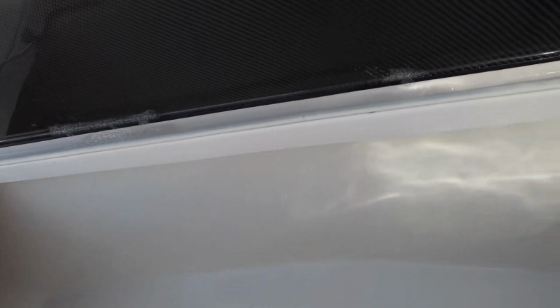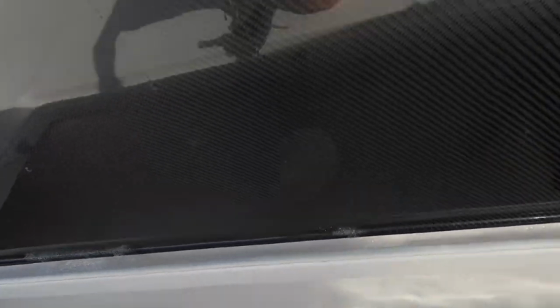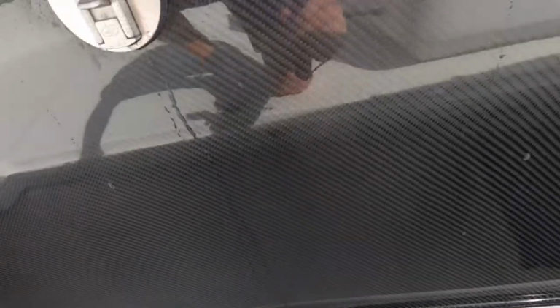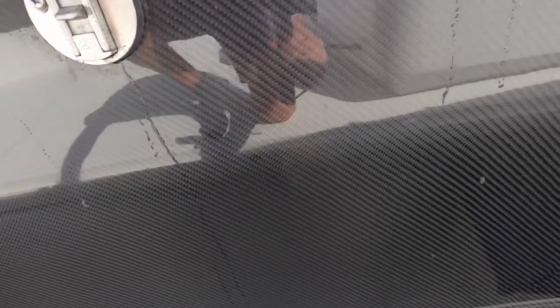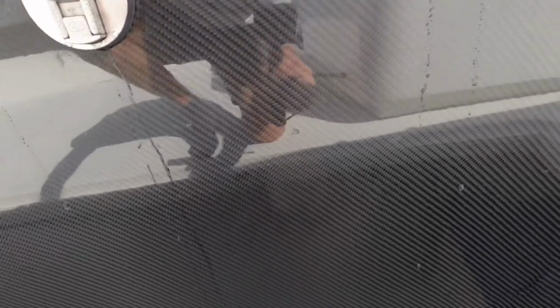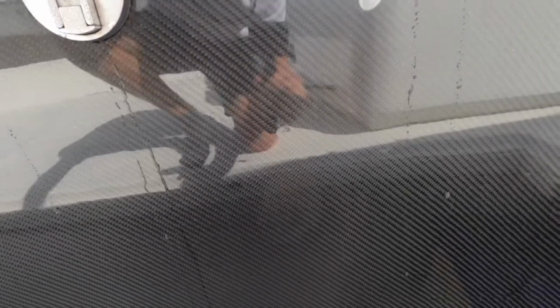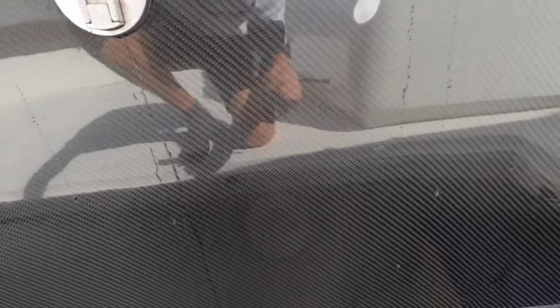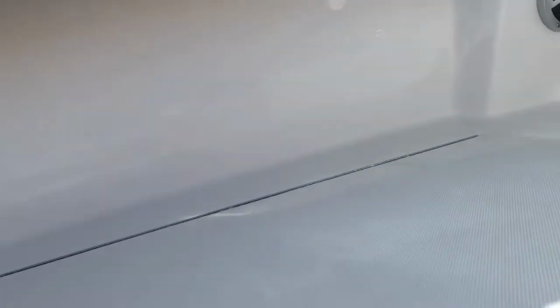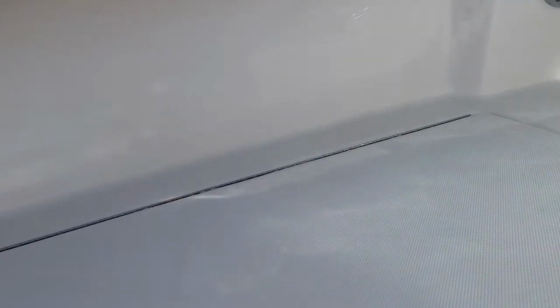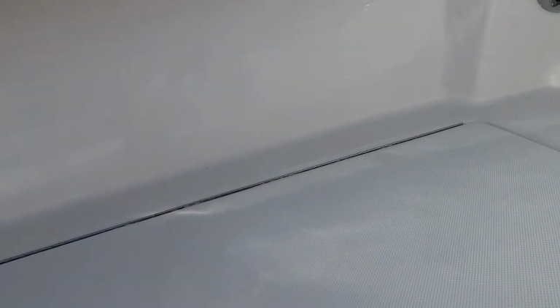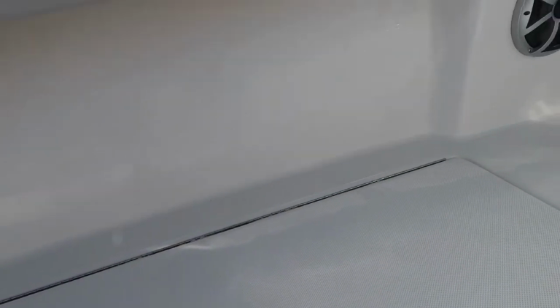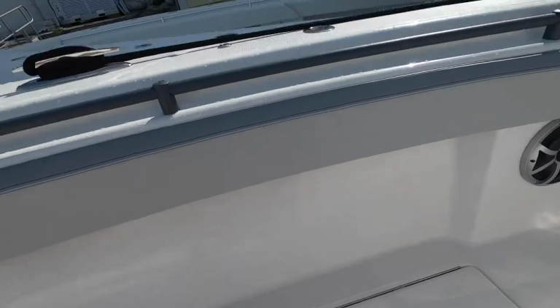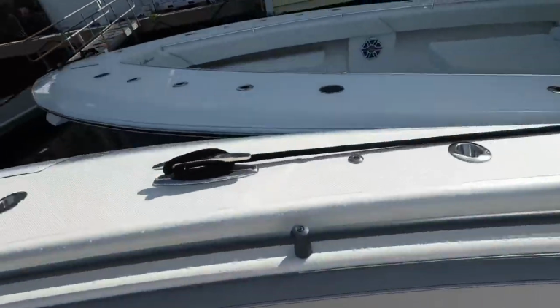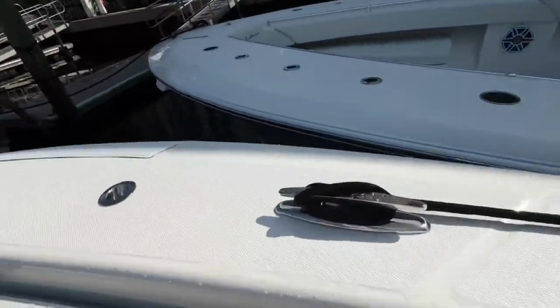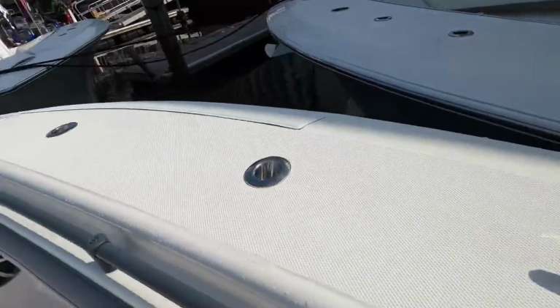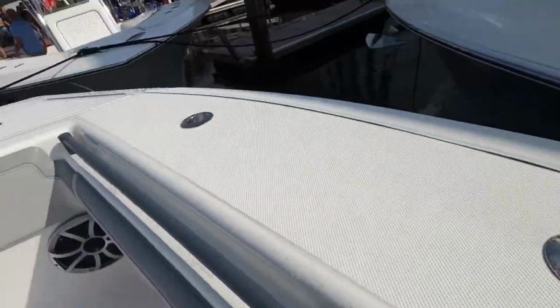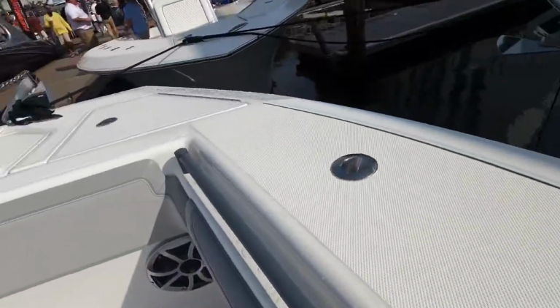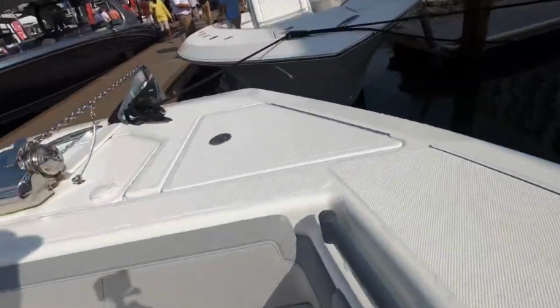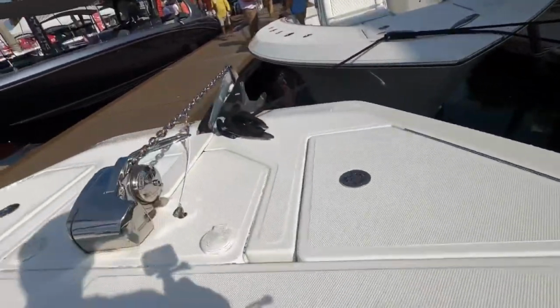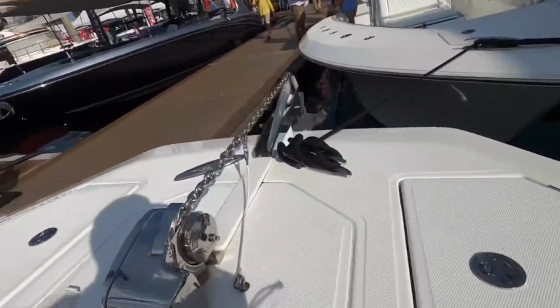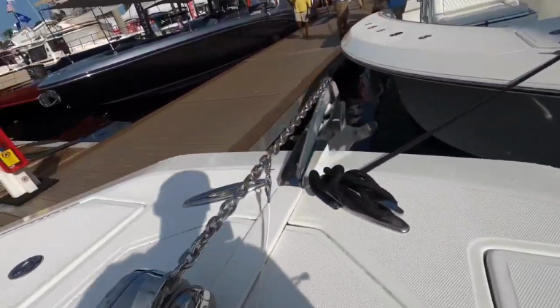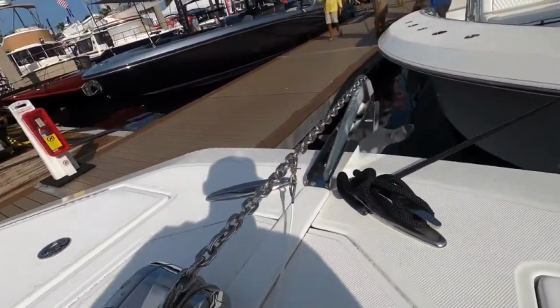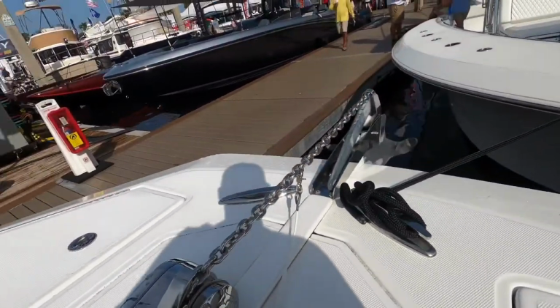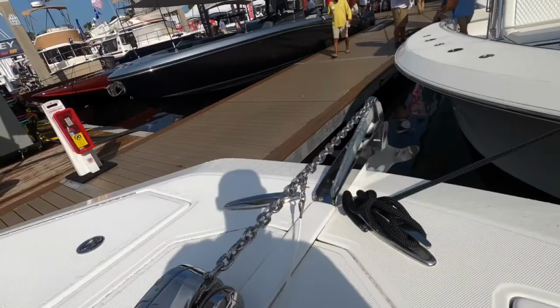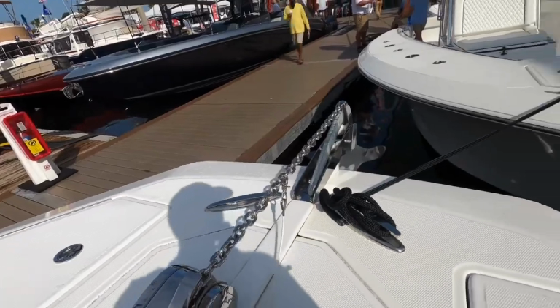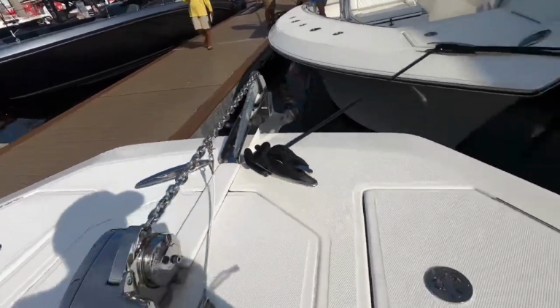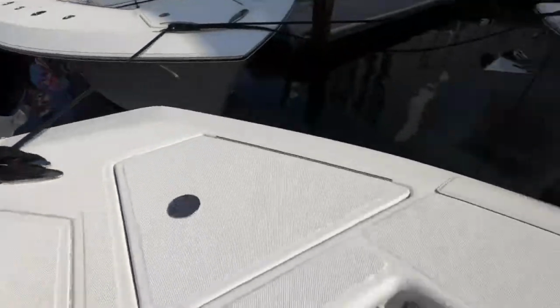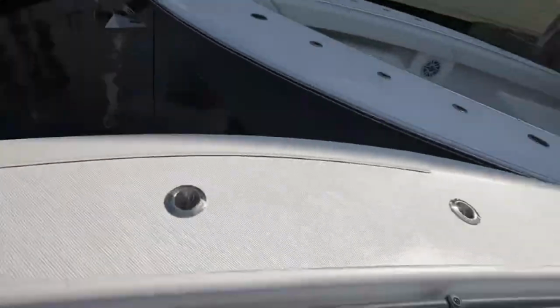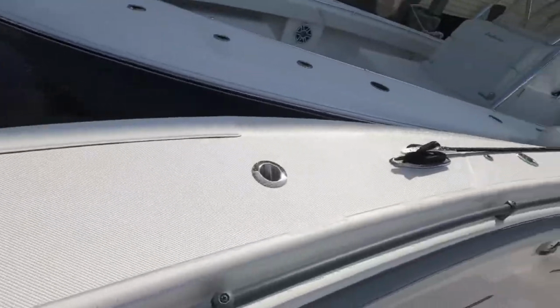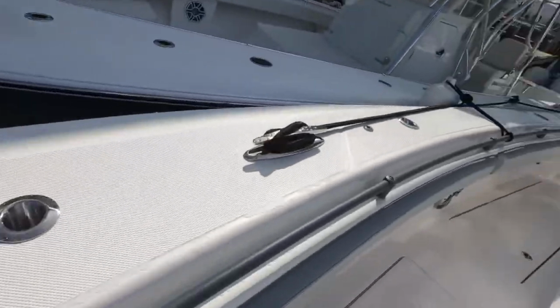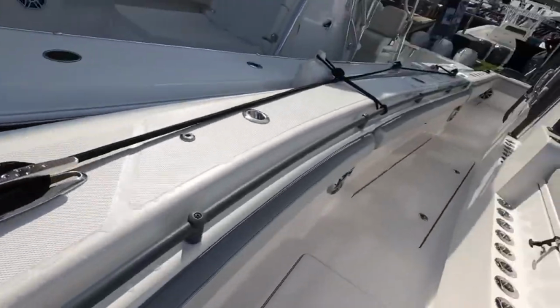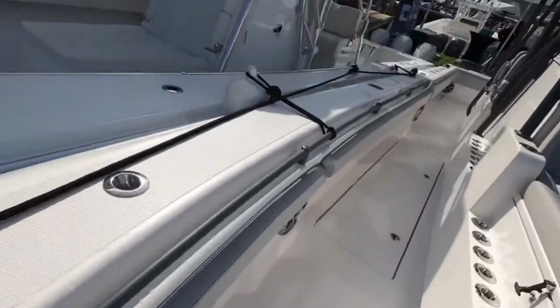This is real carbon fiber and everything. We got rod holders on all the sides, we got the windlass anchor right there, and rod holders all down the gunnel.